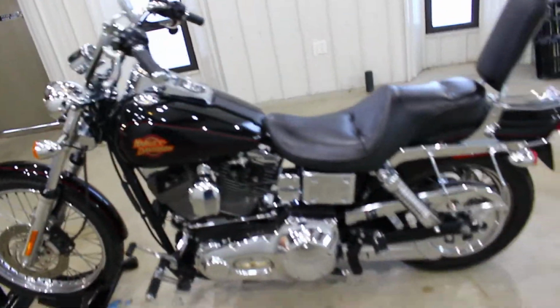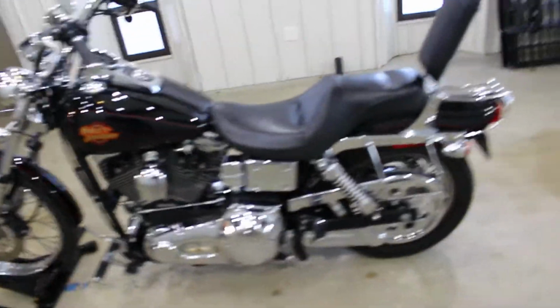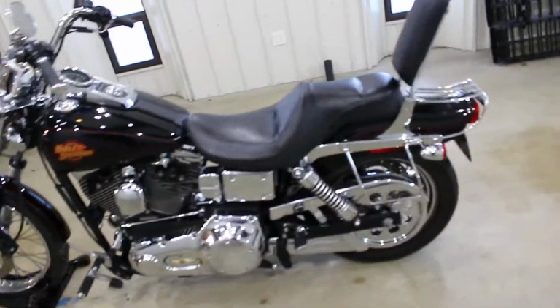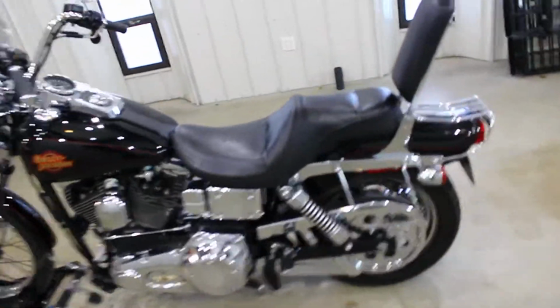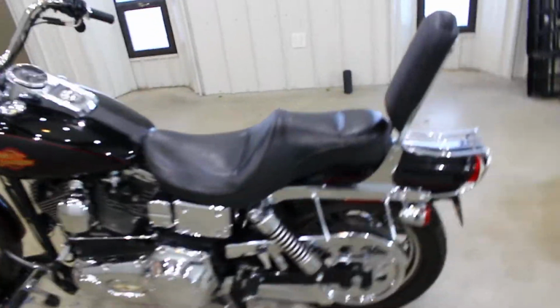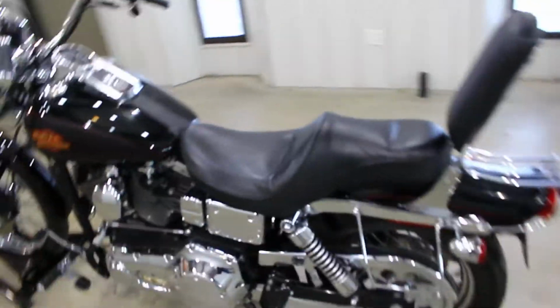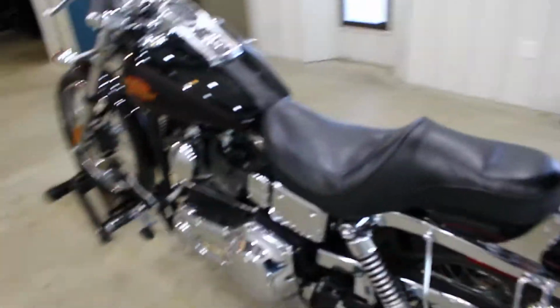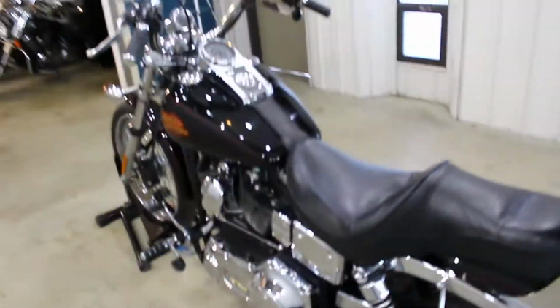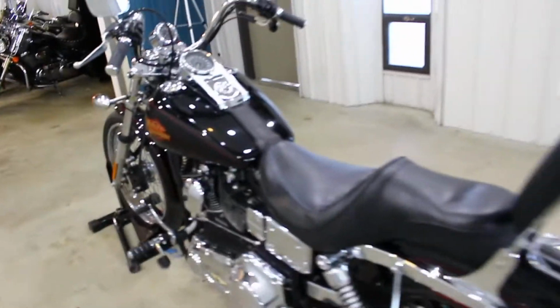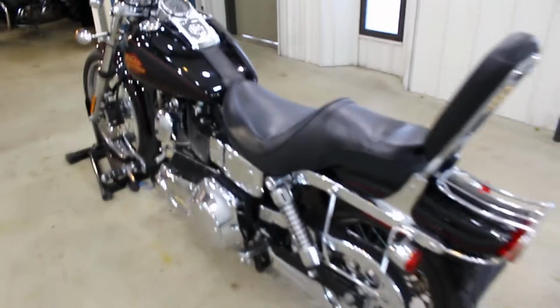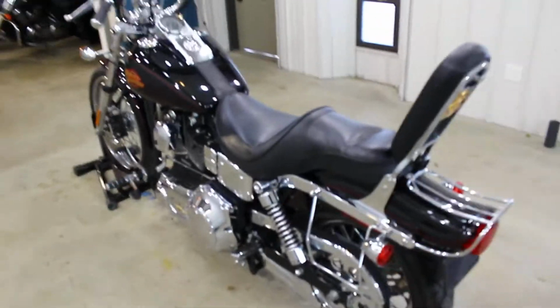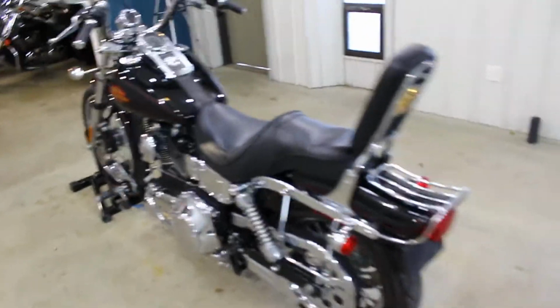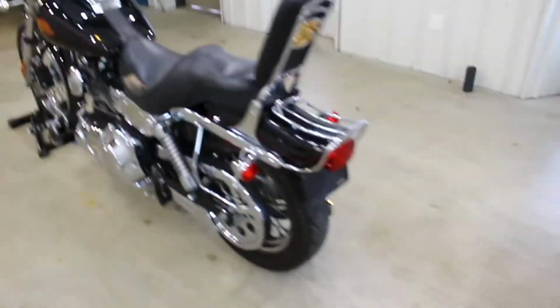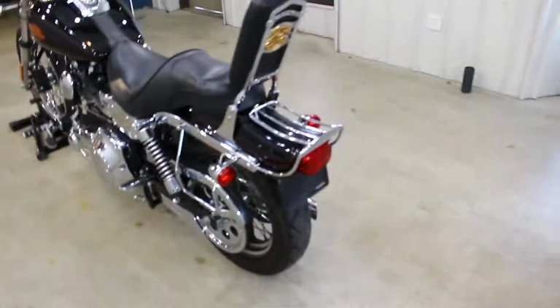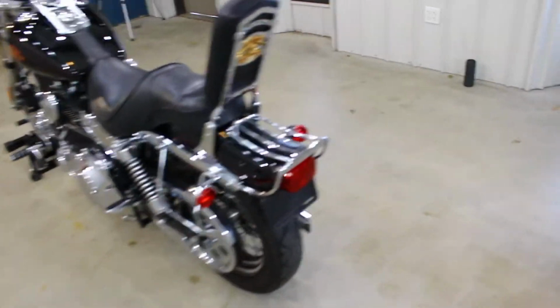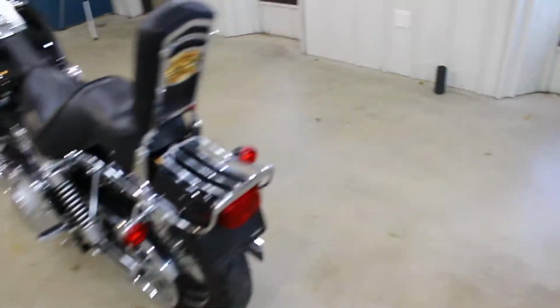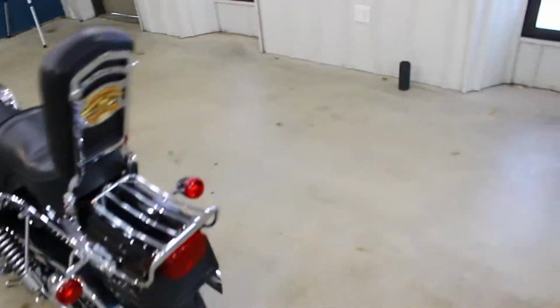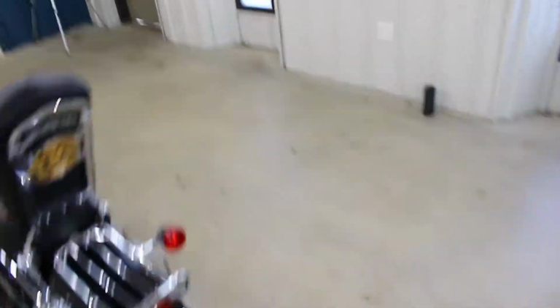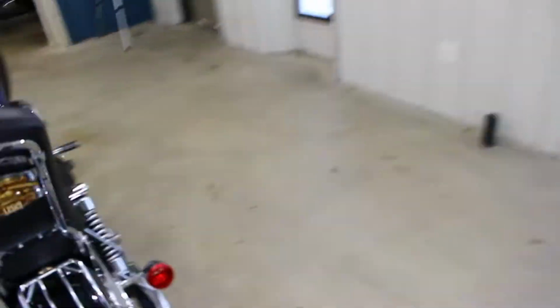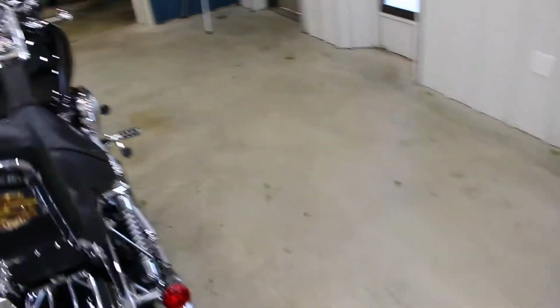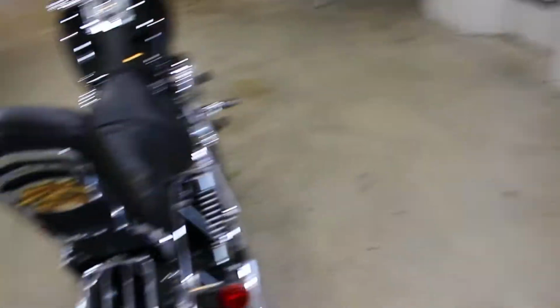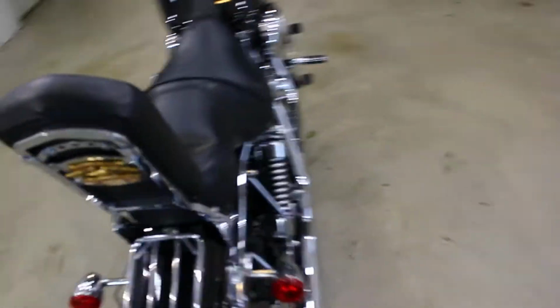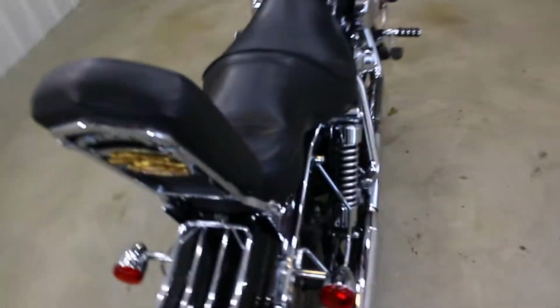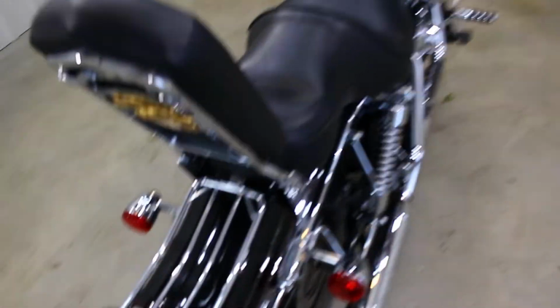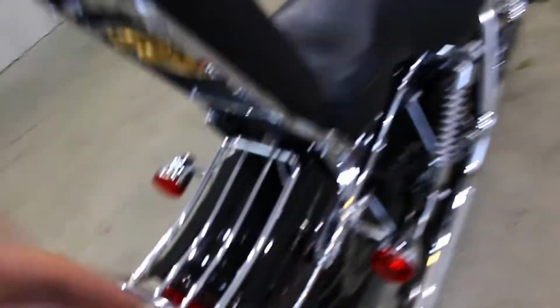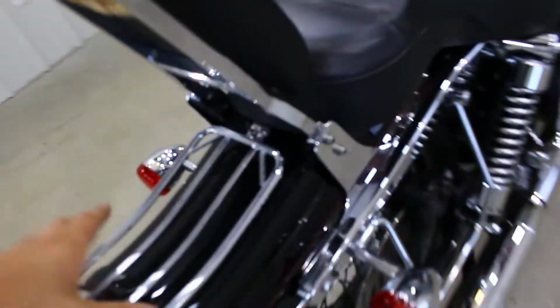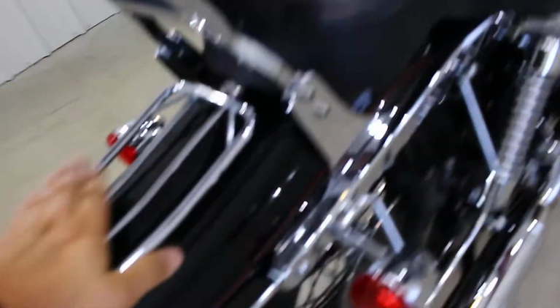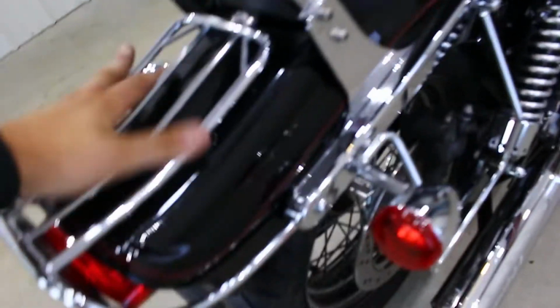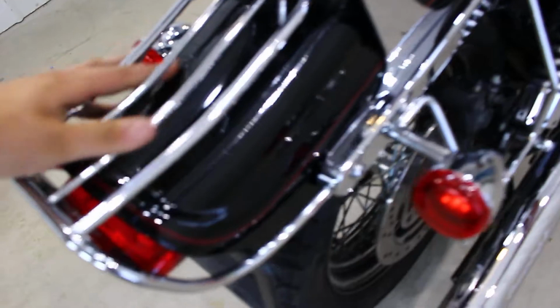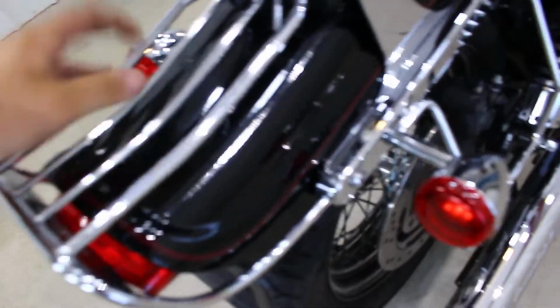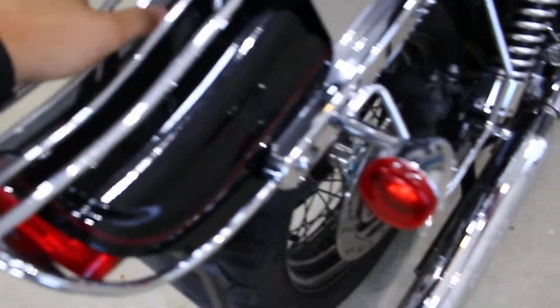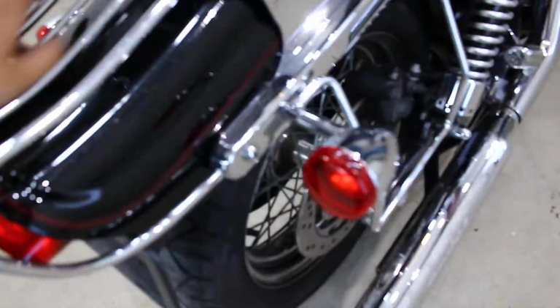Like I said, all the chrome — there's a ton of it on this bike and it's all in great shape. This is the walk around video so I'm going to show you exactly what's wrong with this bike. Start here in the back.